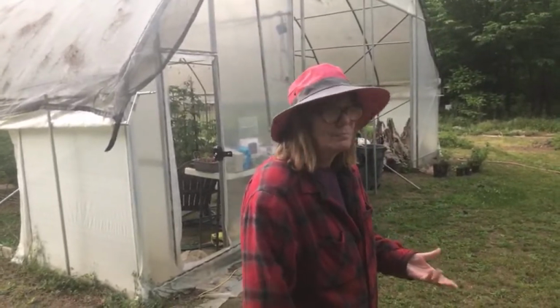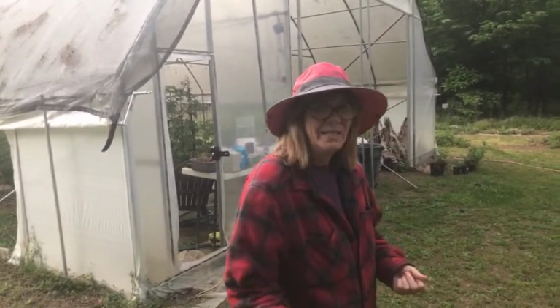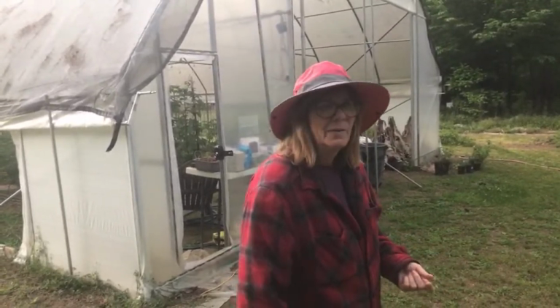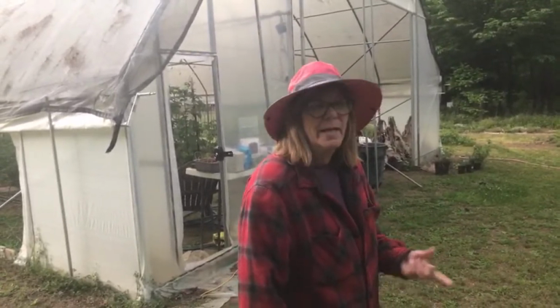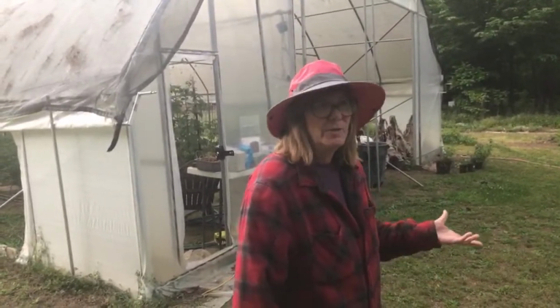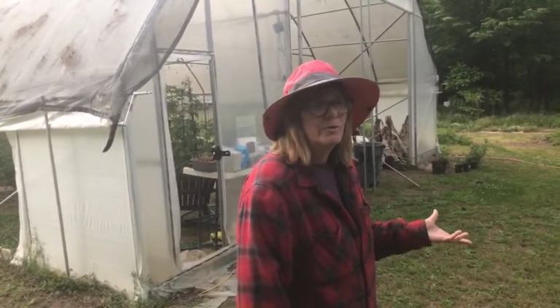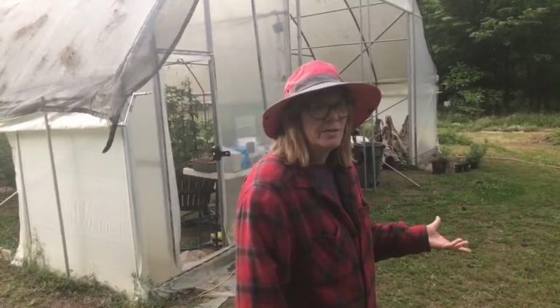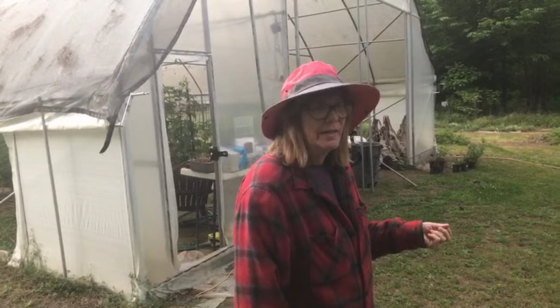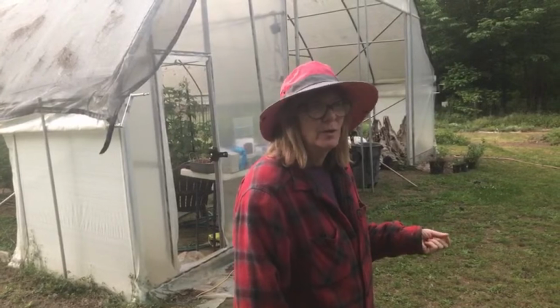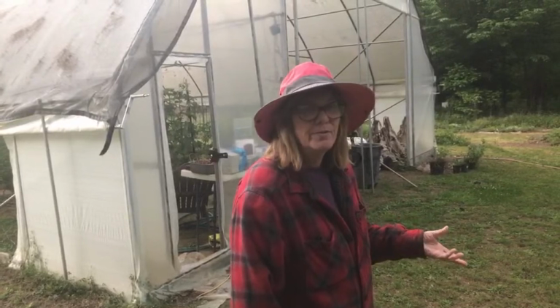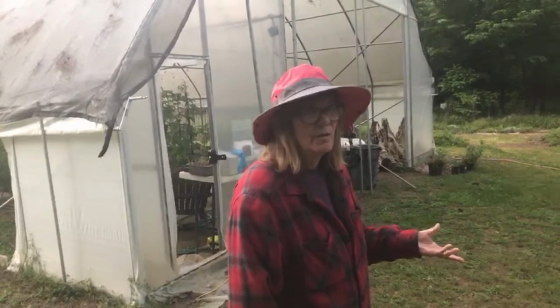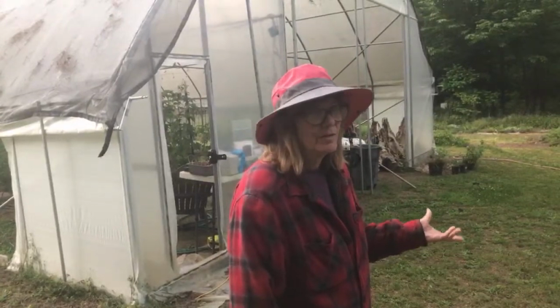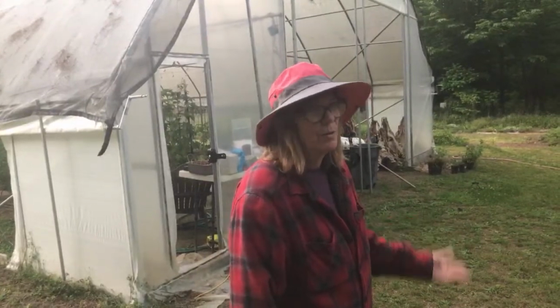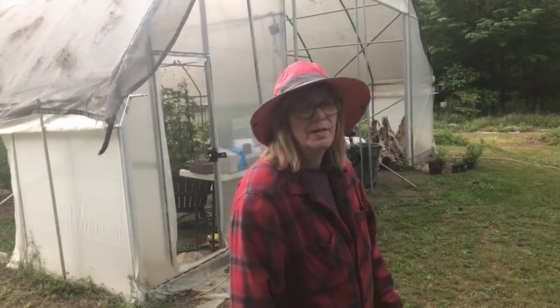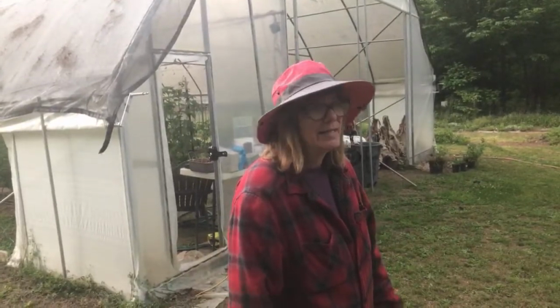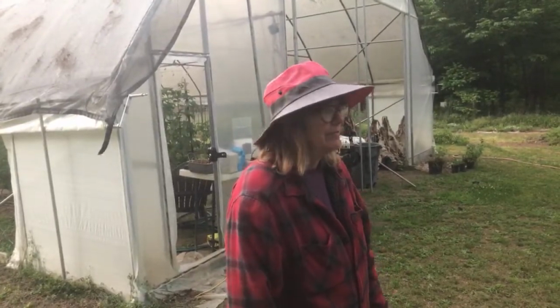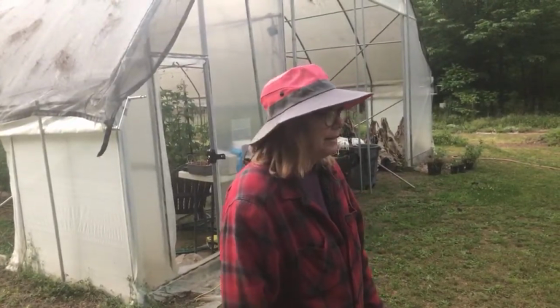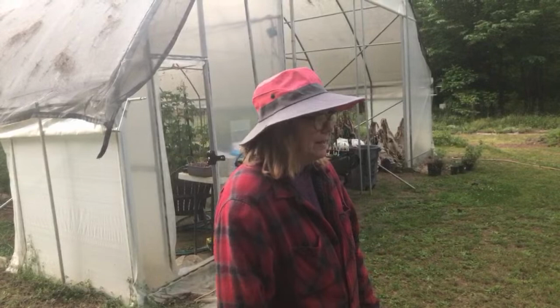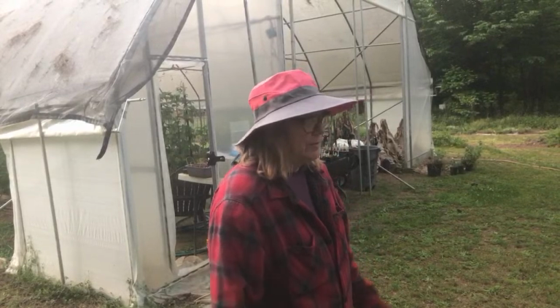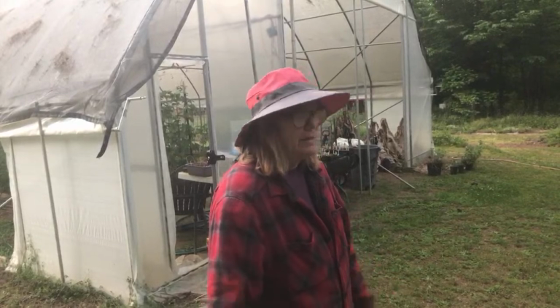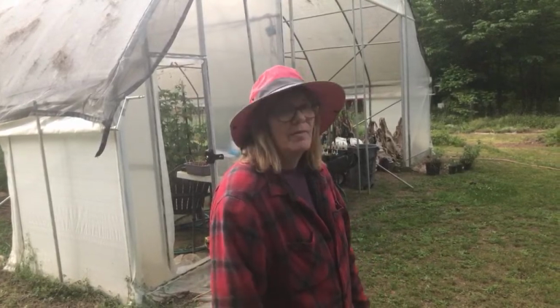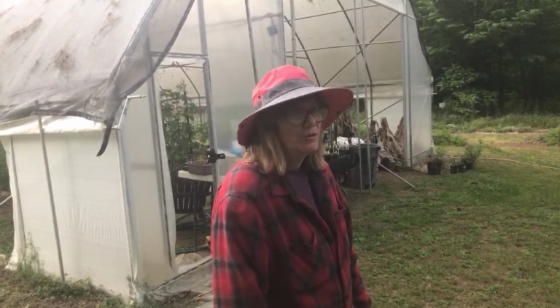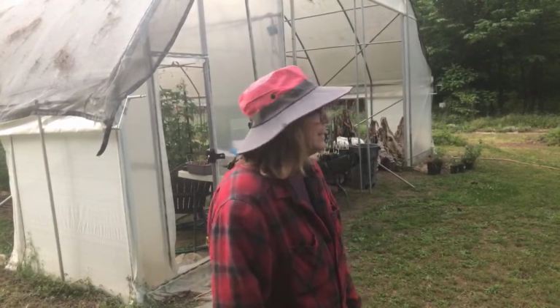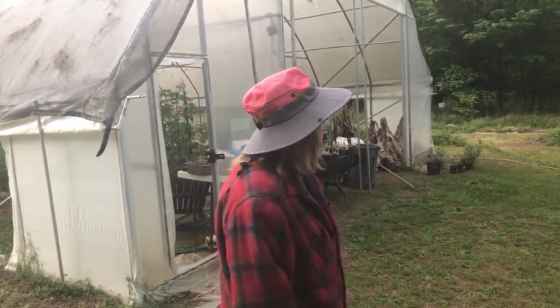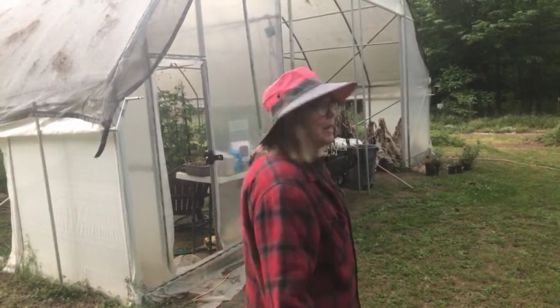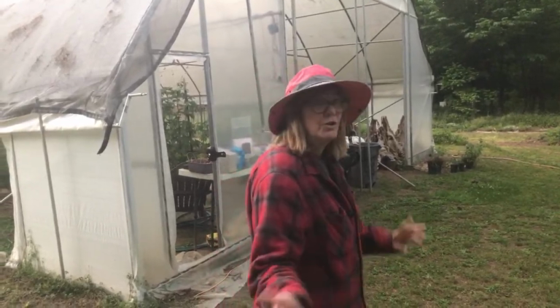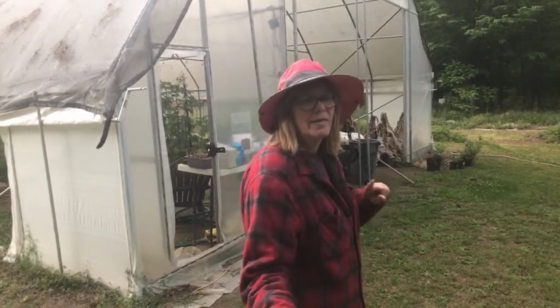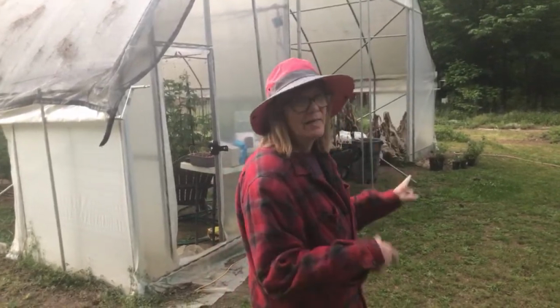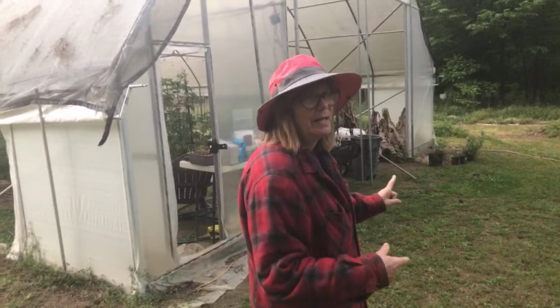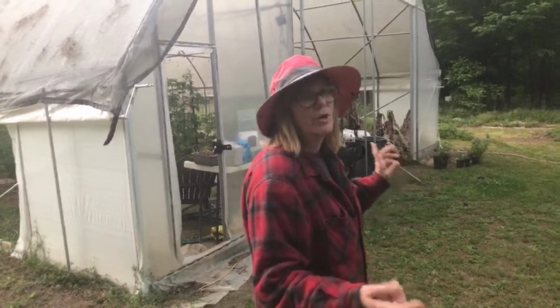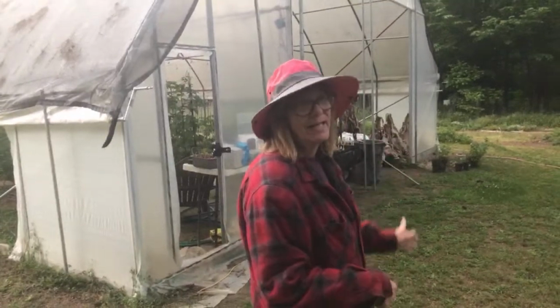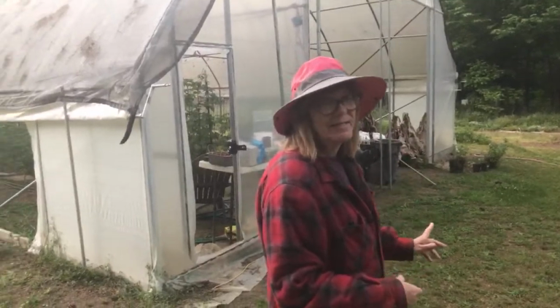That plum started out great, but we noticed the leaves are really withered and something's going on. I need to ask my friend Rebecca about it because she may know. Next we're going to show you around the outside of the high tunnel, then we'll go inside.